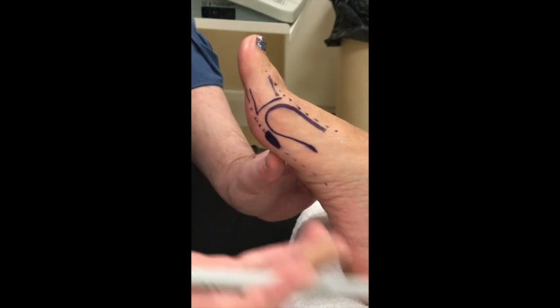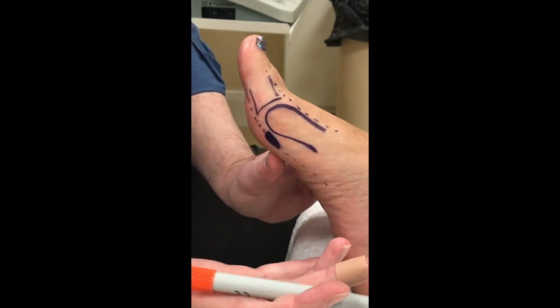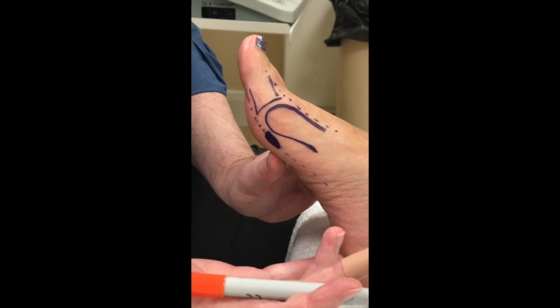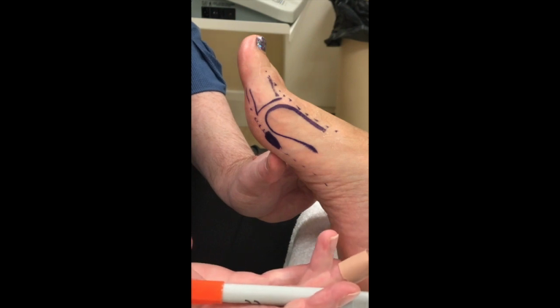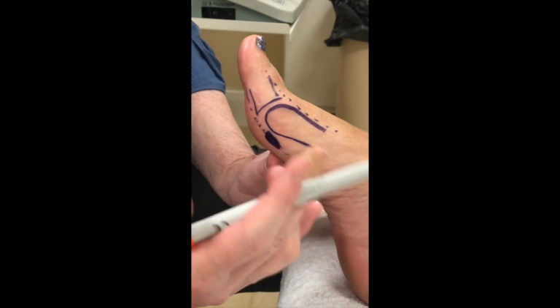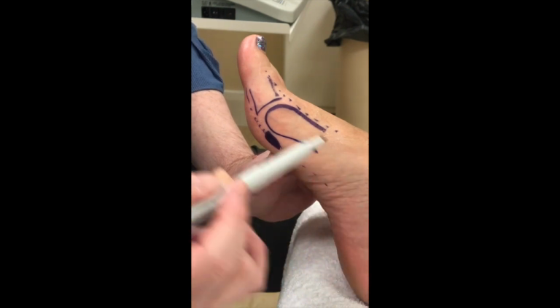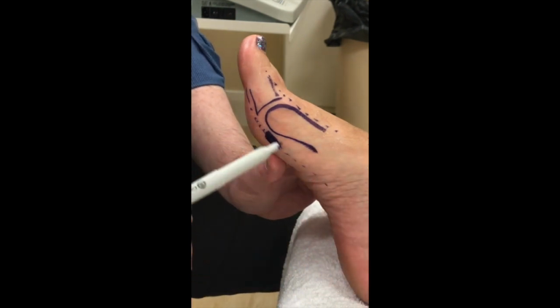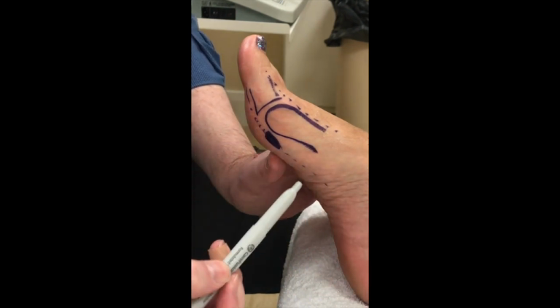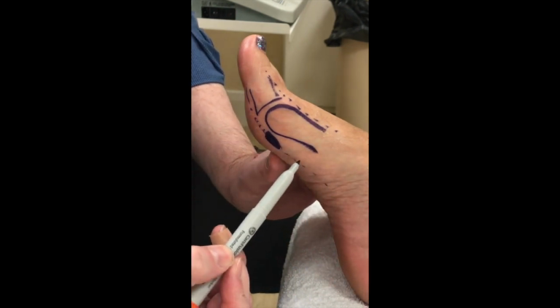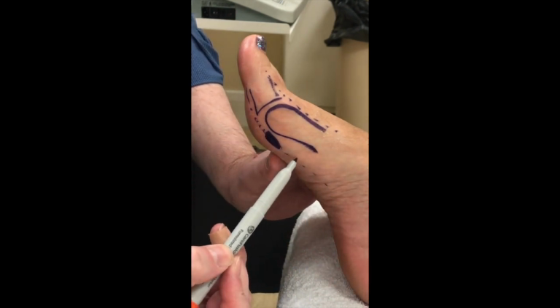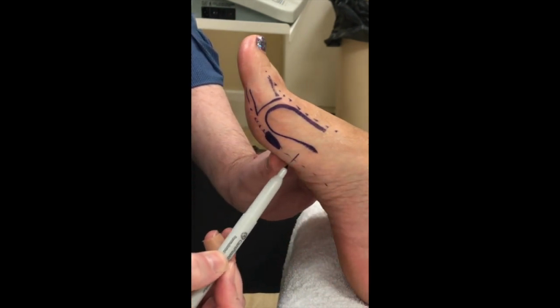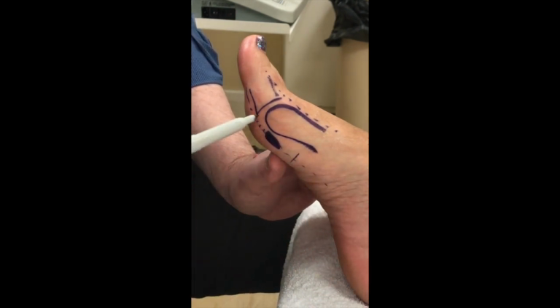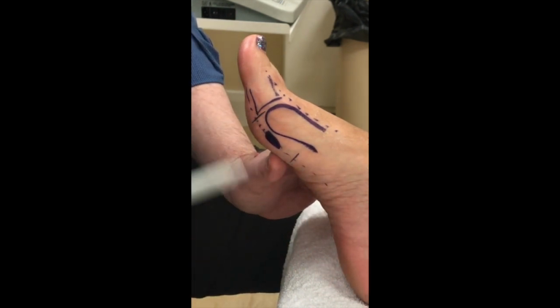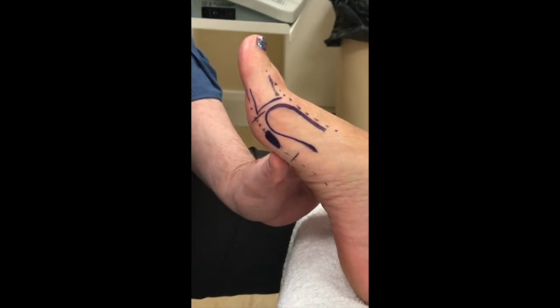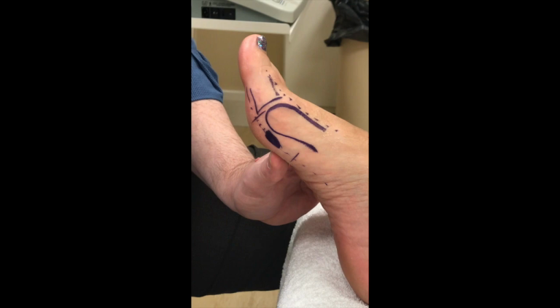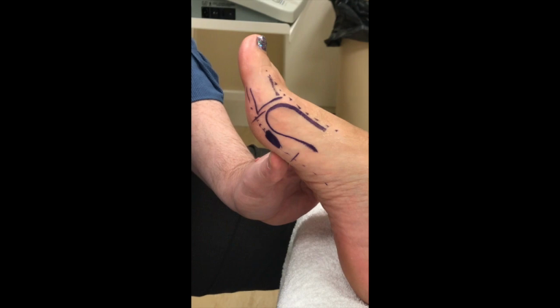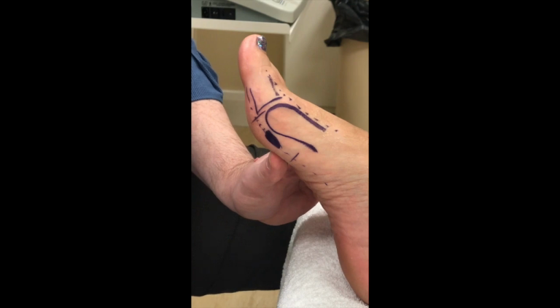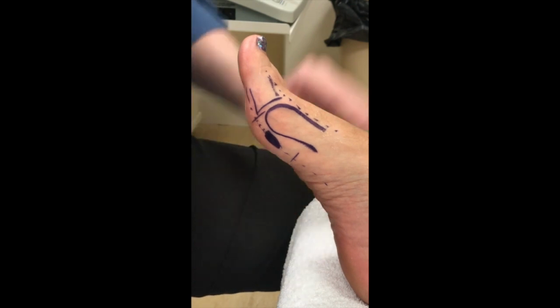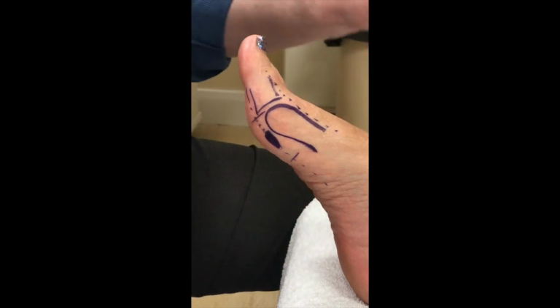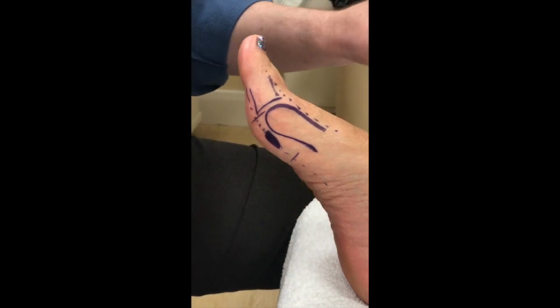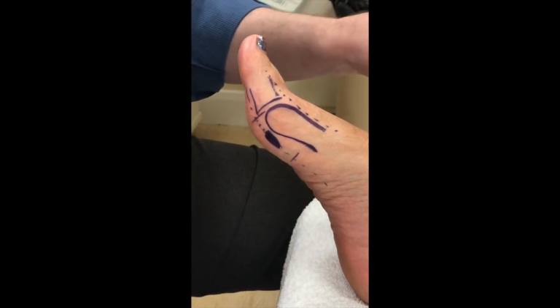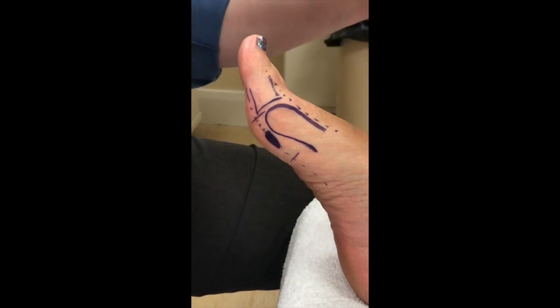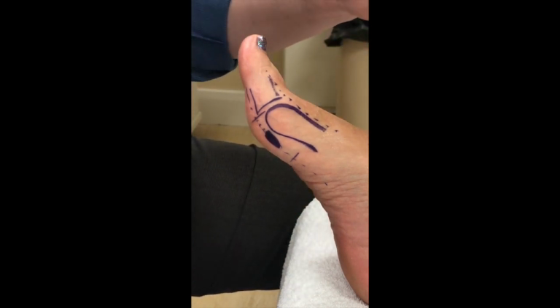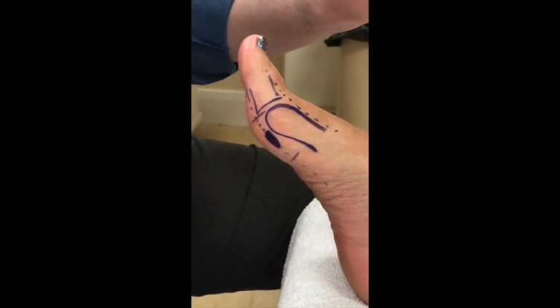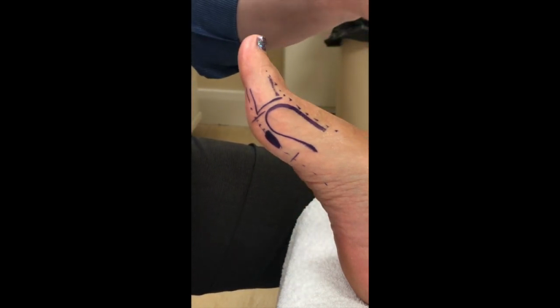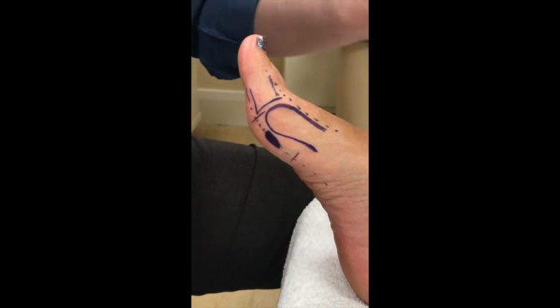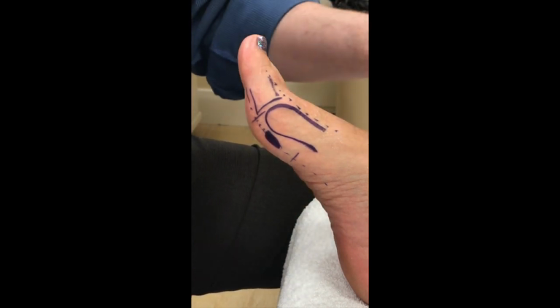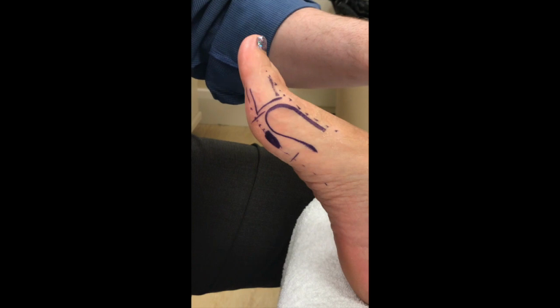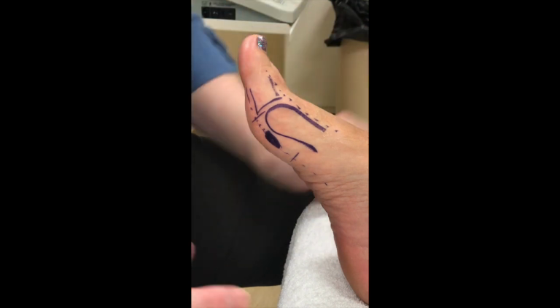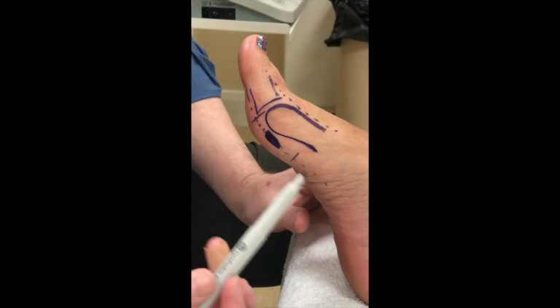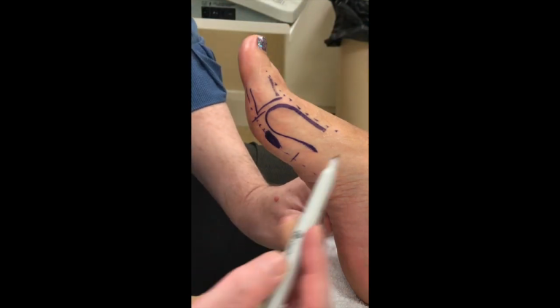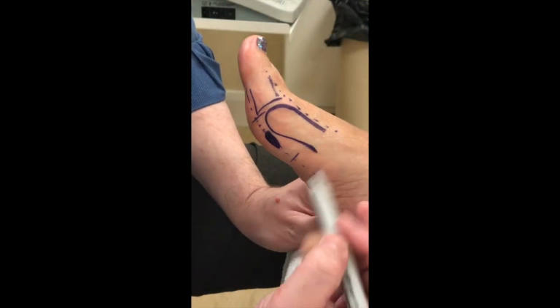It typically settles down well with a cortisone shot, but if it doesn't, I have actually had to, for a few patients, take a section of nerve out surgically, and then that takes away the pain. But I've only needed to do a very small number. It's quite an unusual condition.